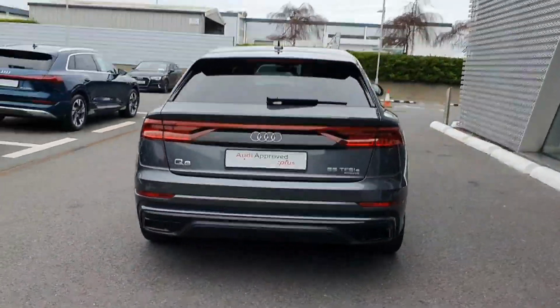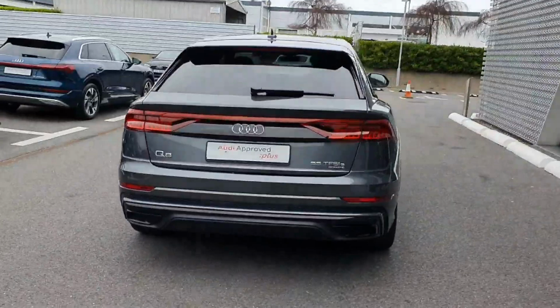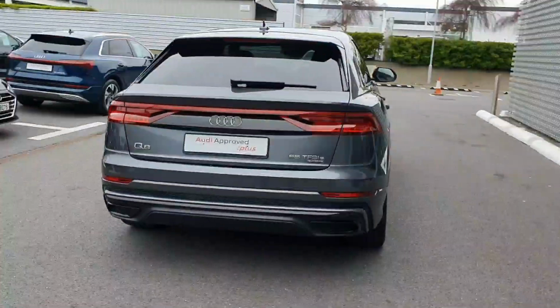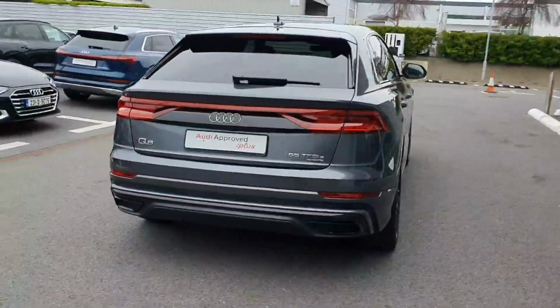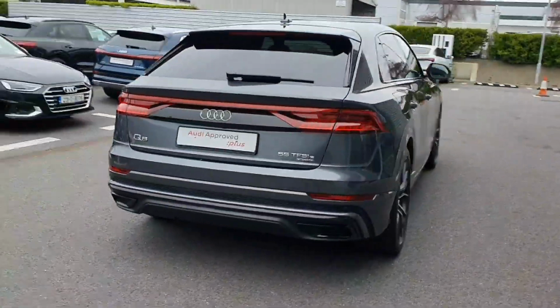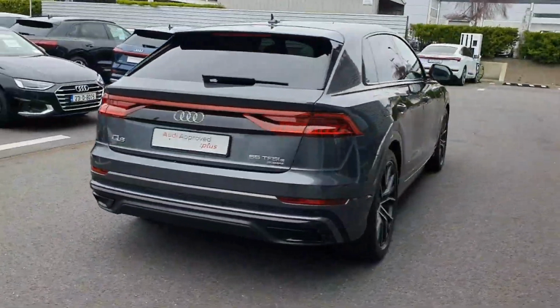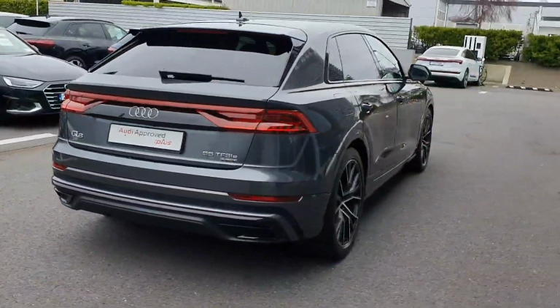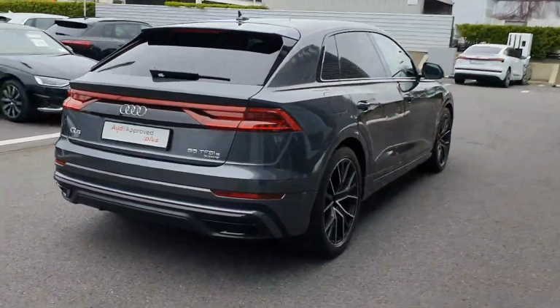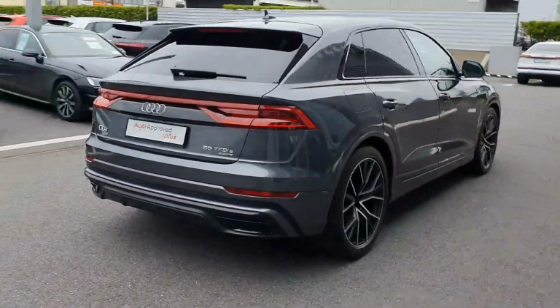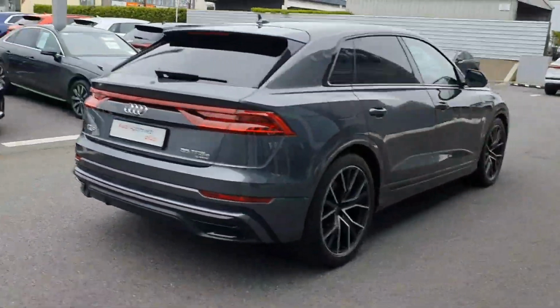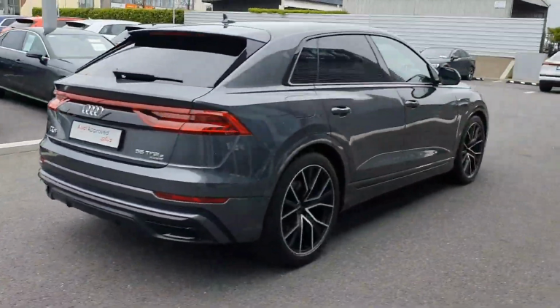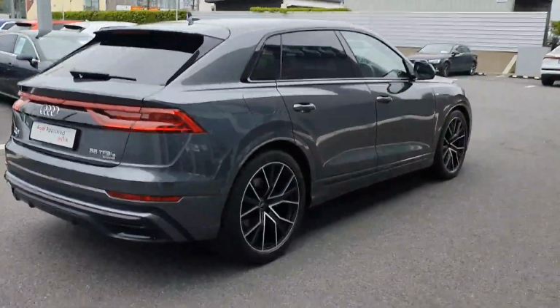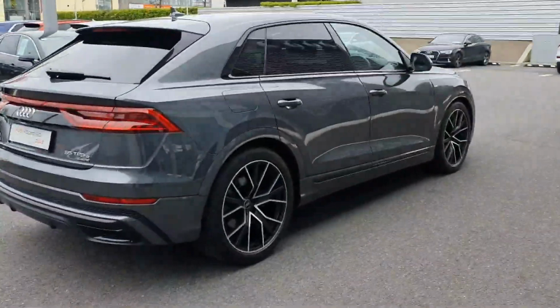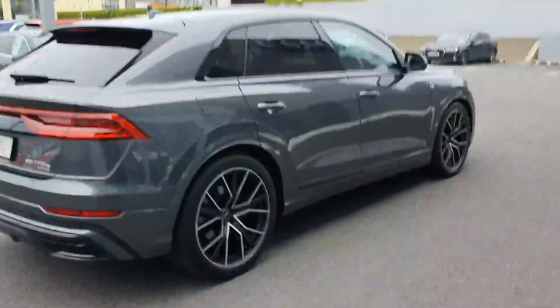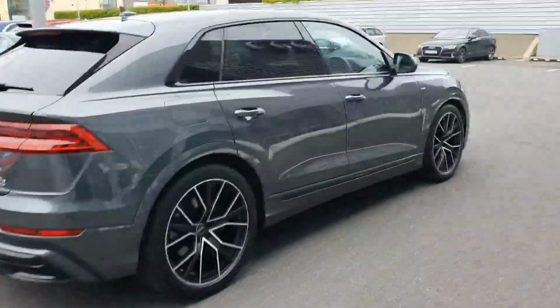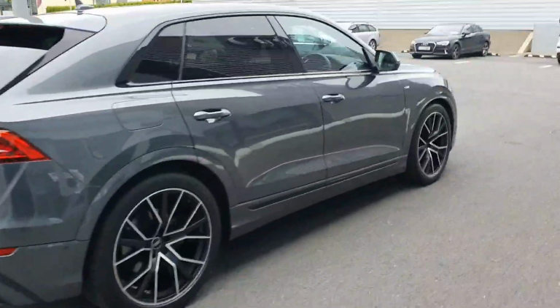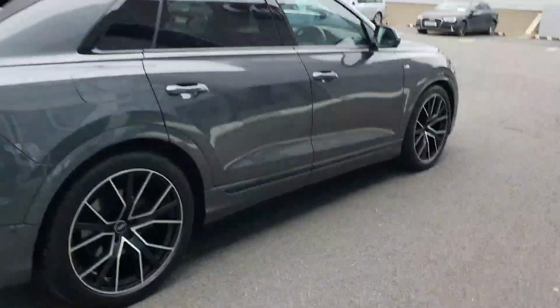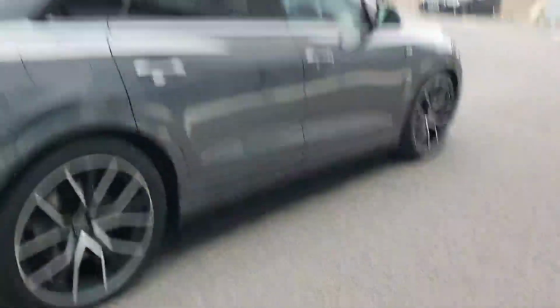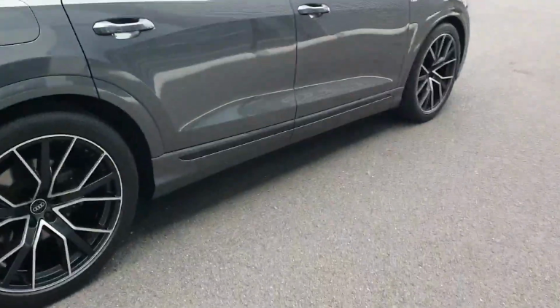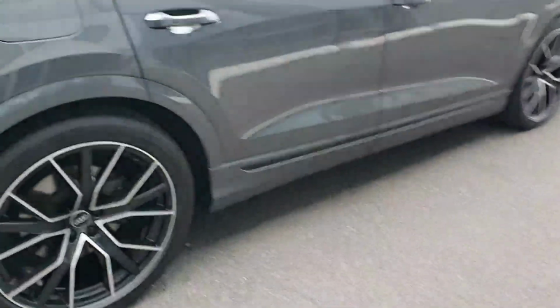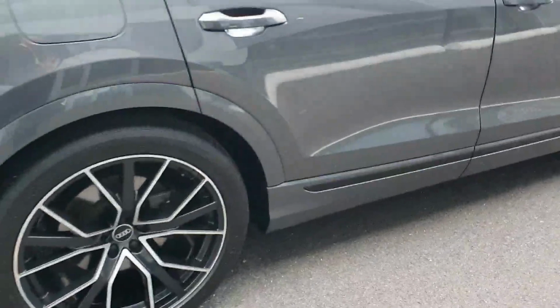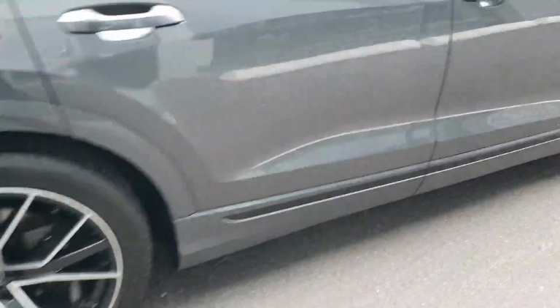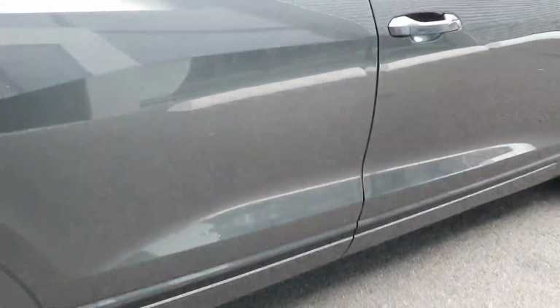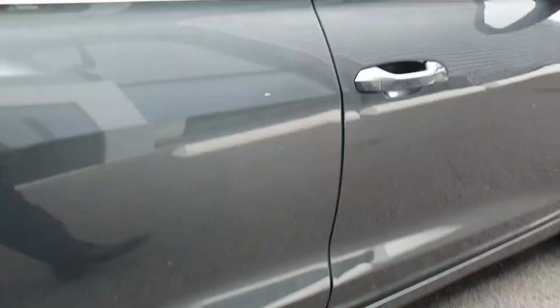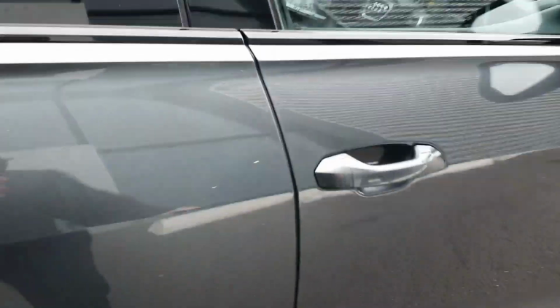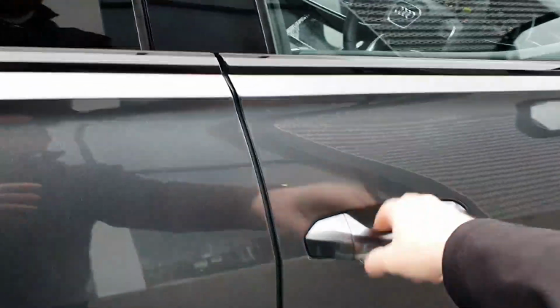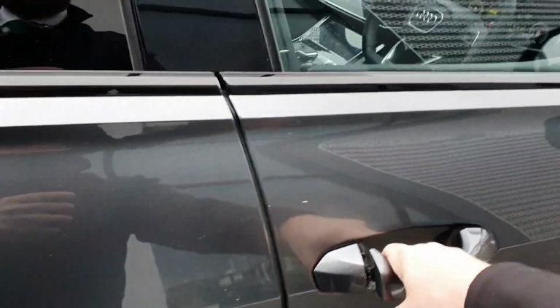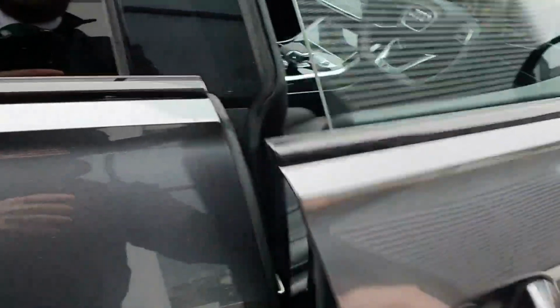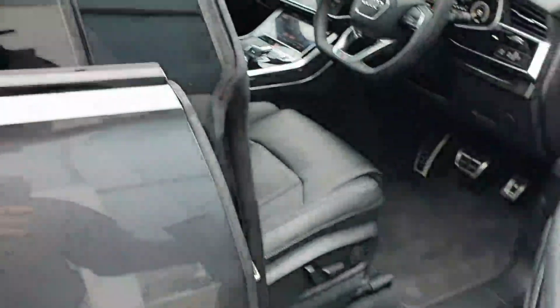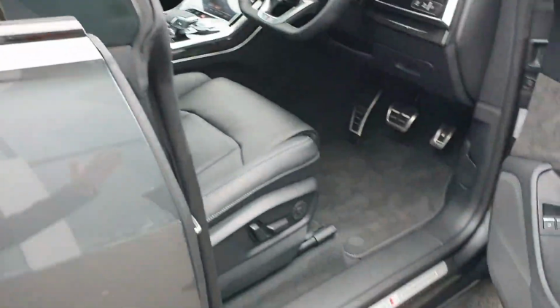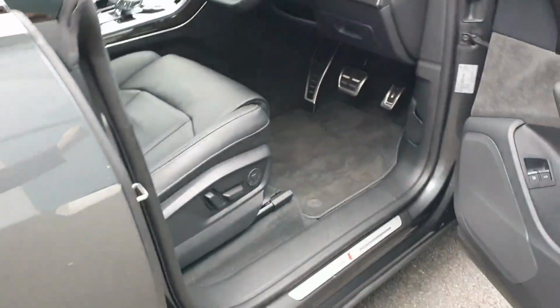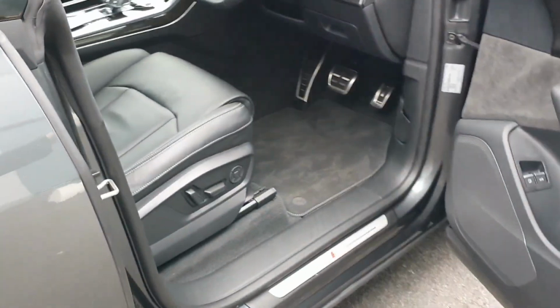Being a plug-in hybrid, this vehicle is a petrol and also has the plug-in hybrid option. You also have your electronic tailgate on the vehicle.